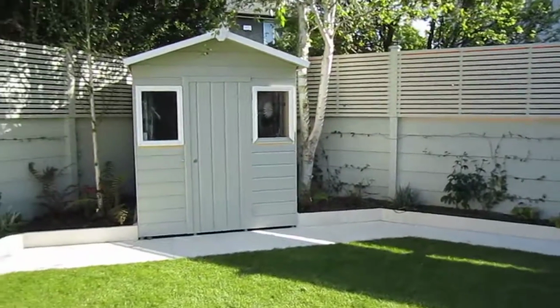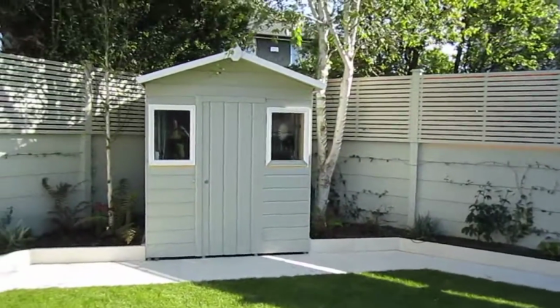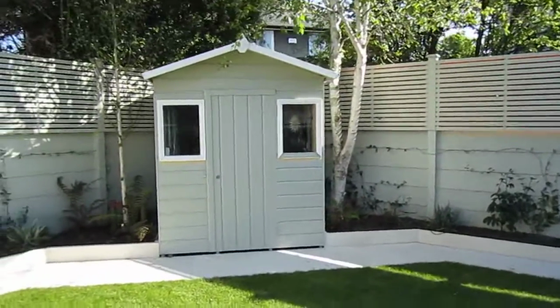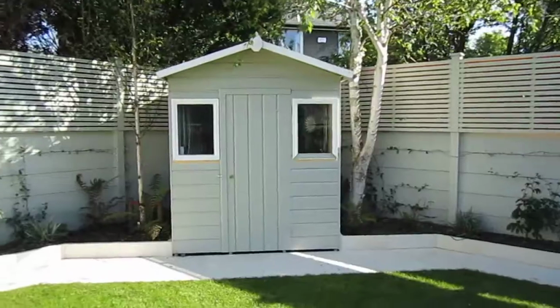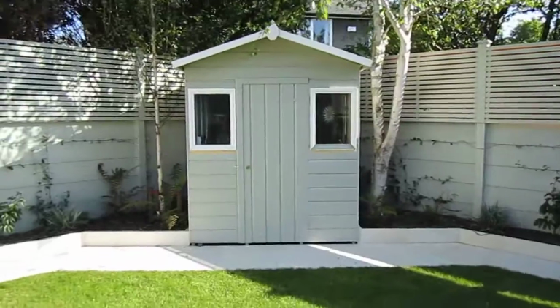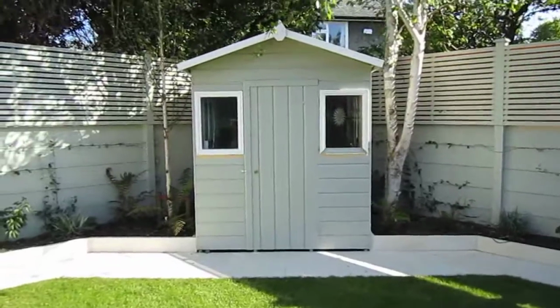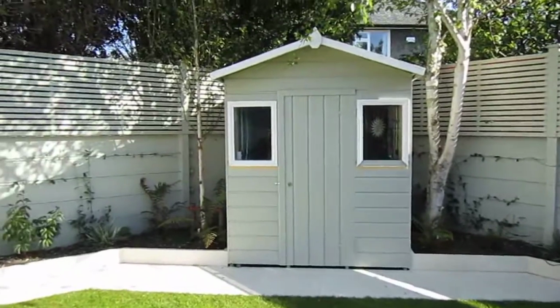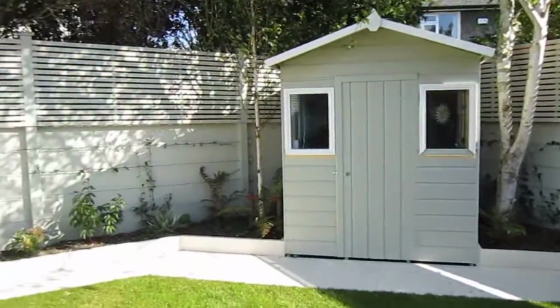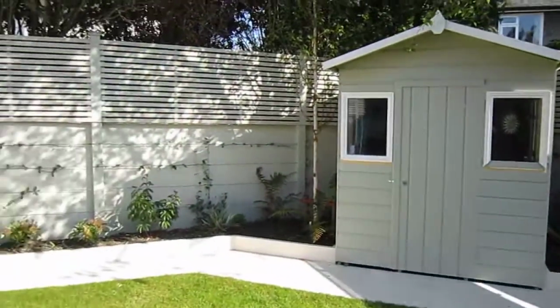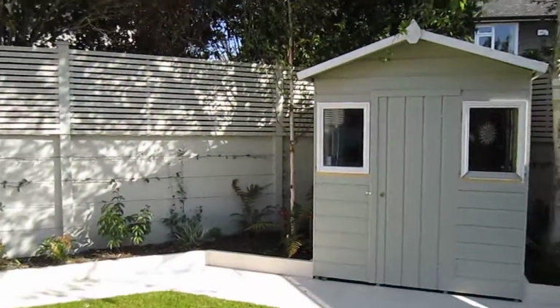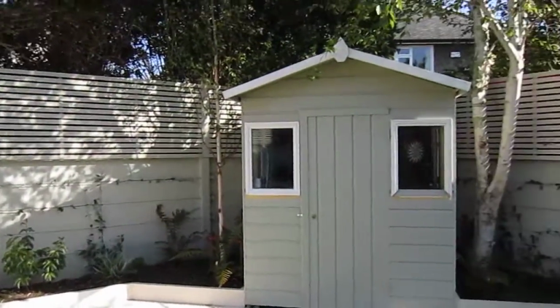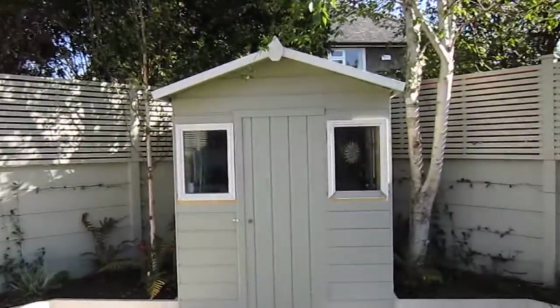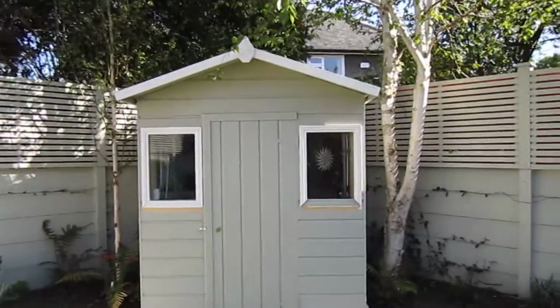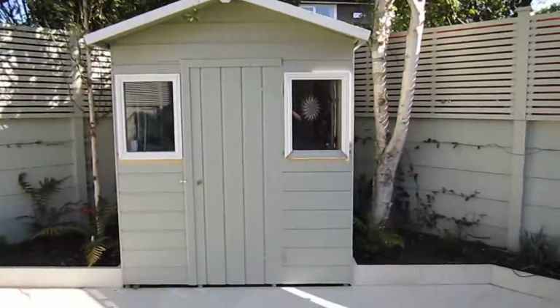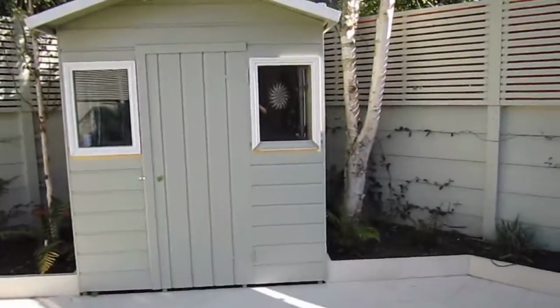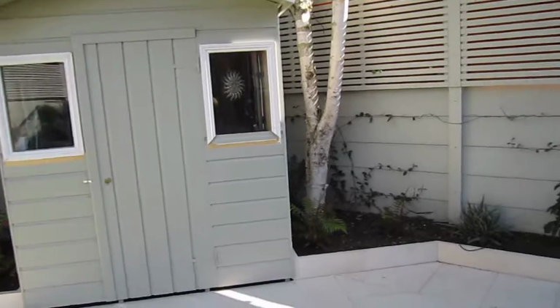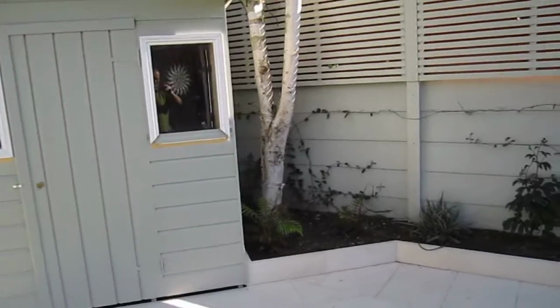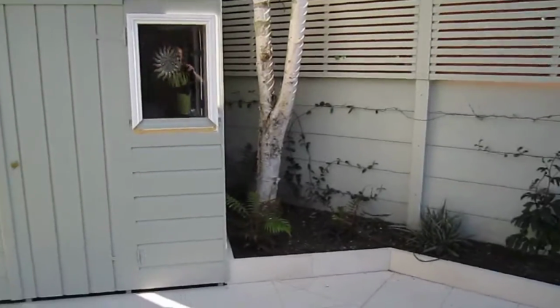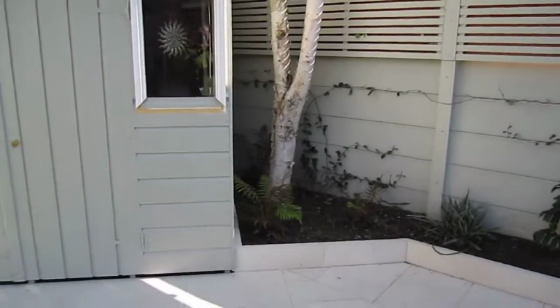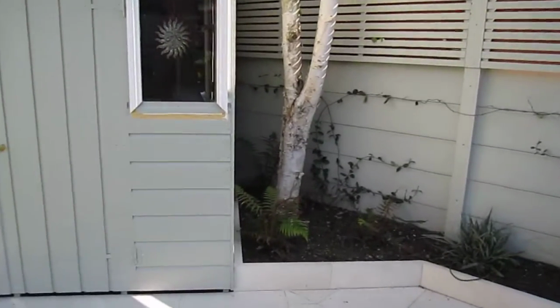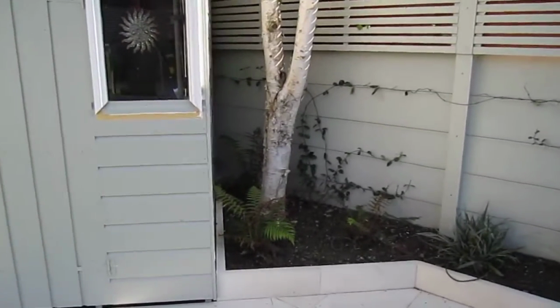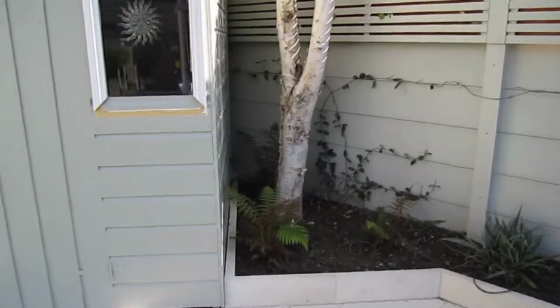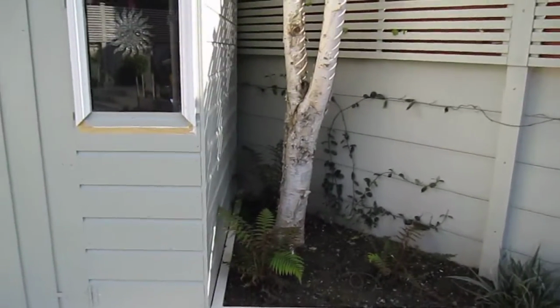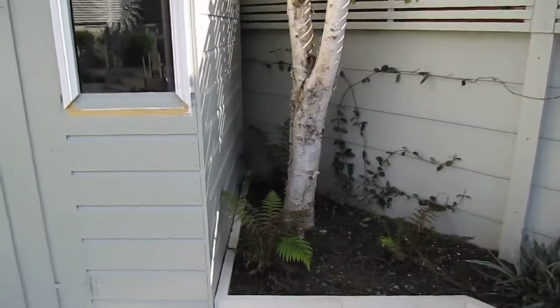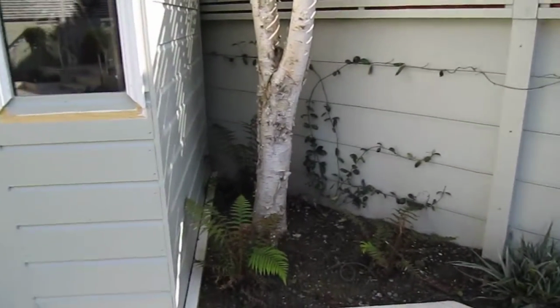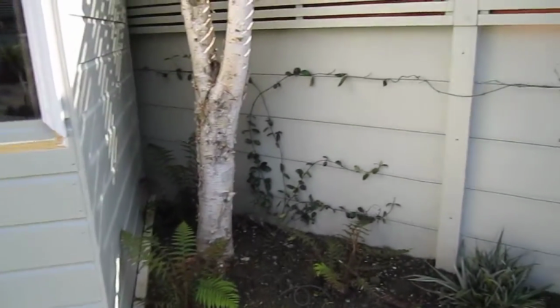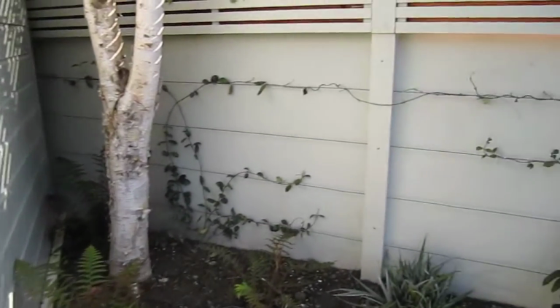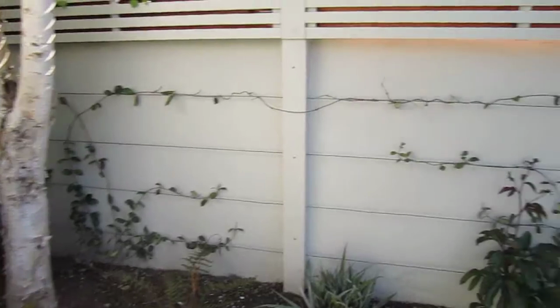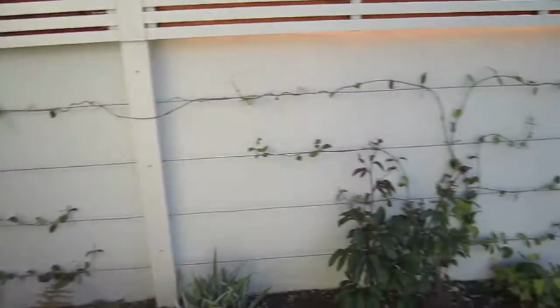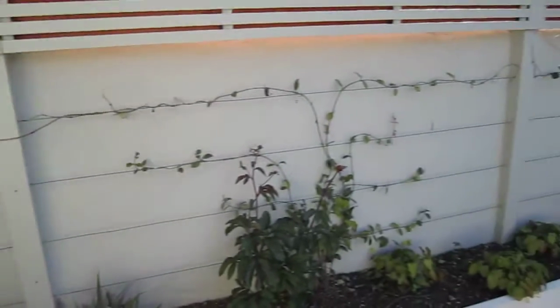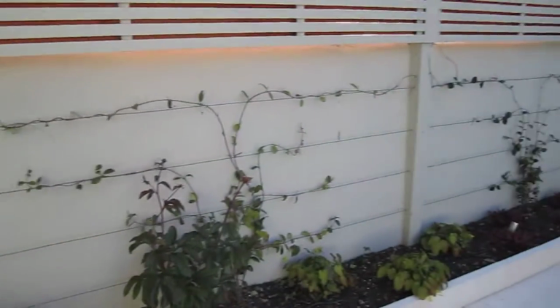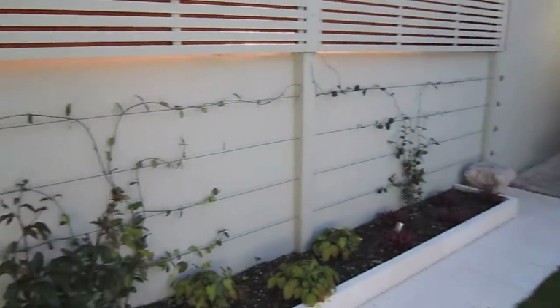We have a Bowman's Shed with silver birch either side, under planted with dryopteris ferns.